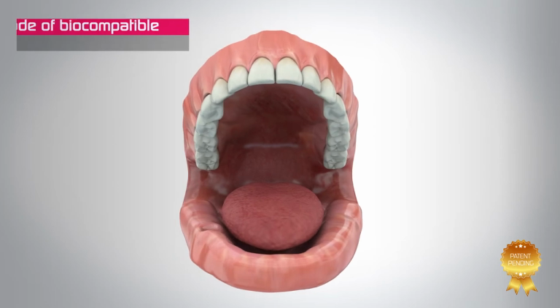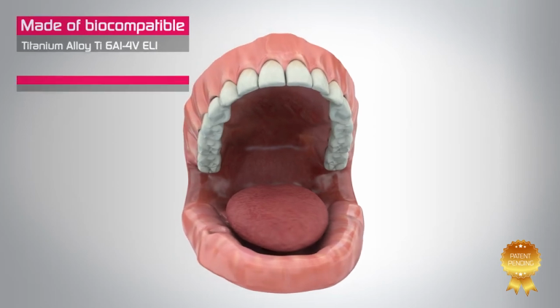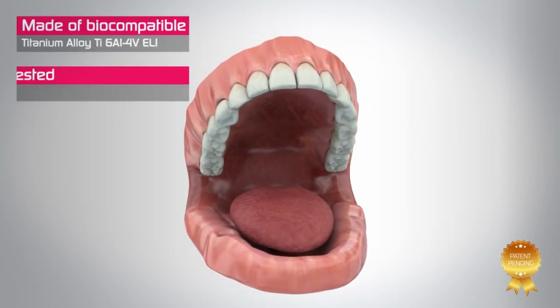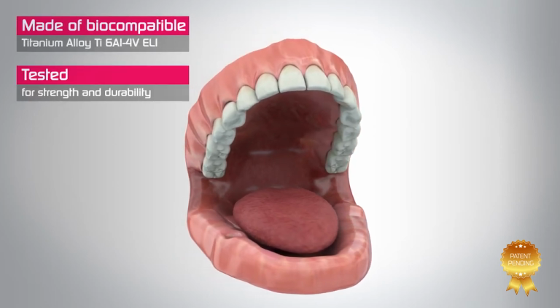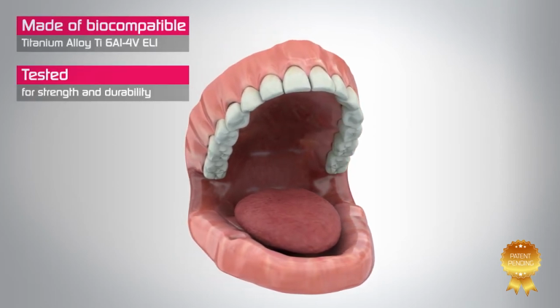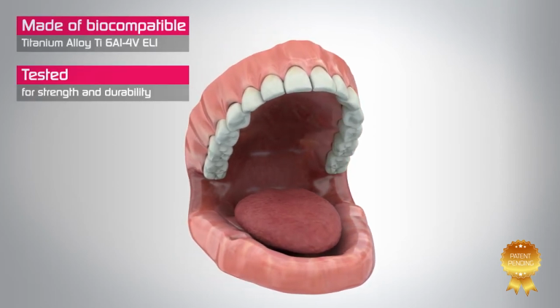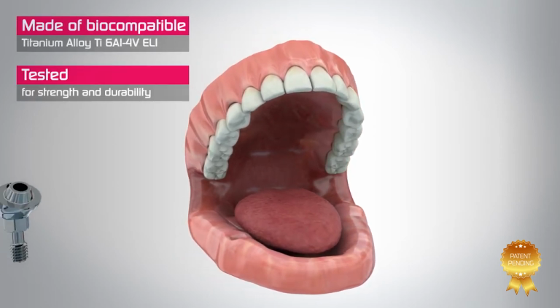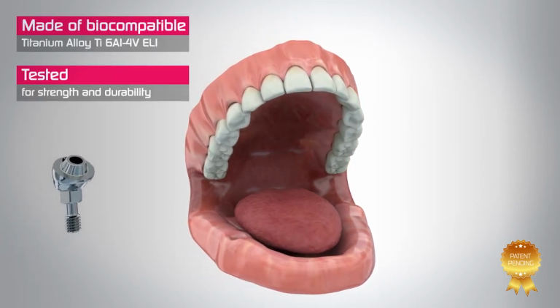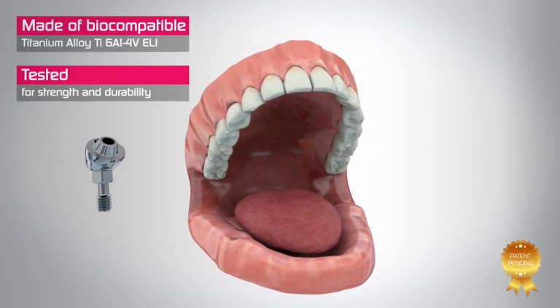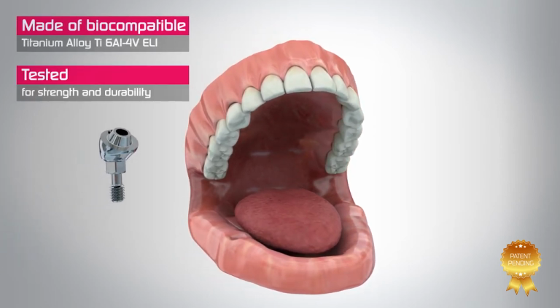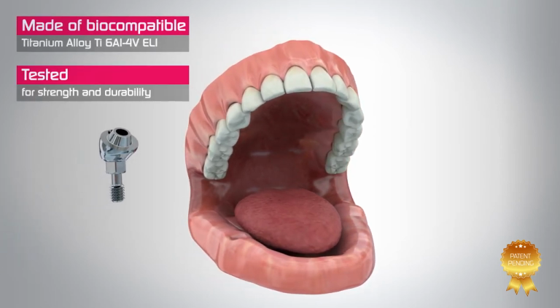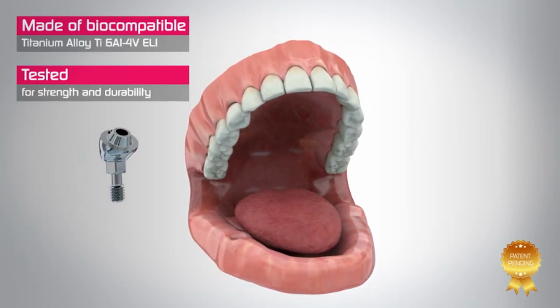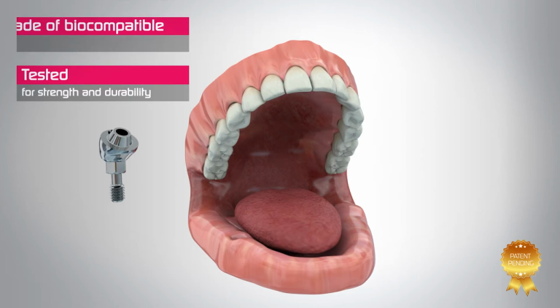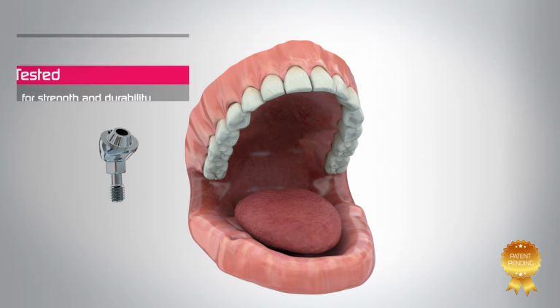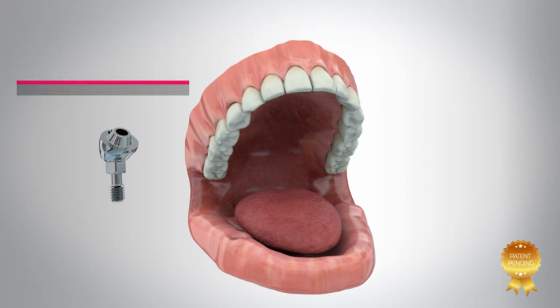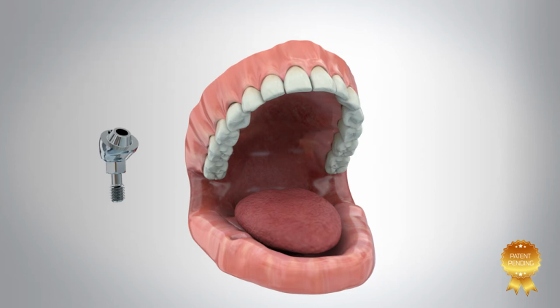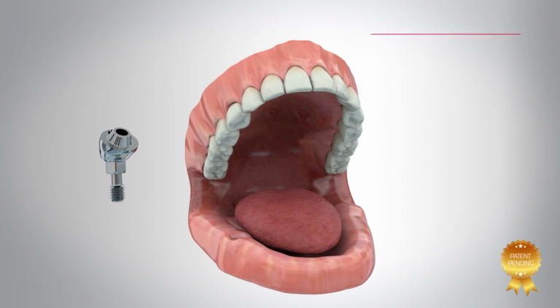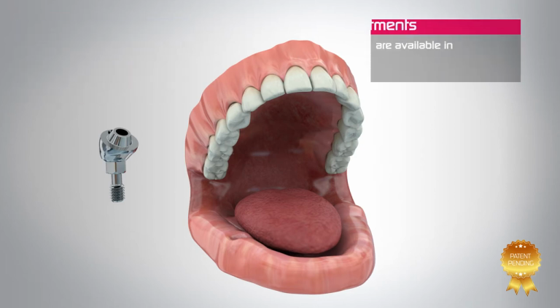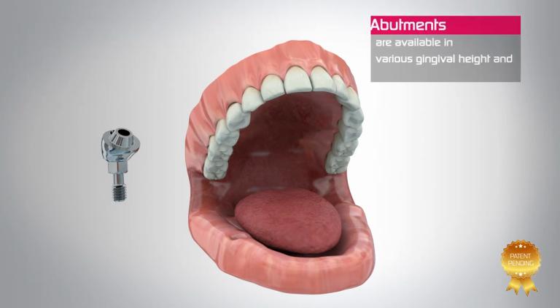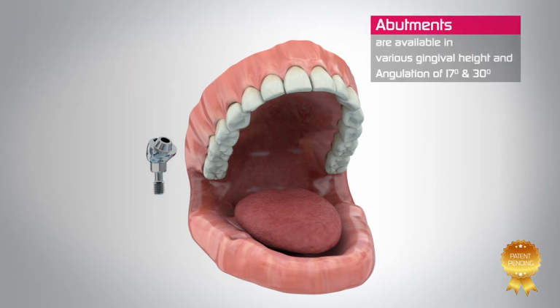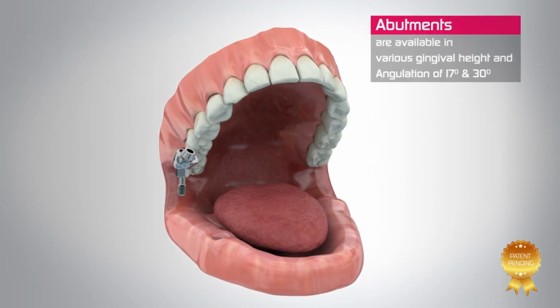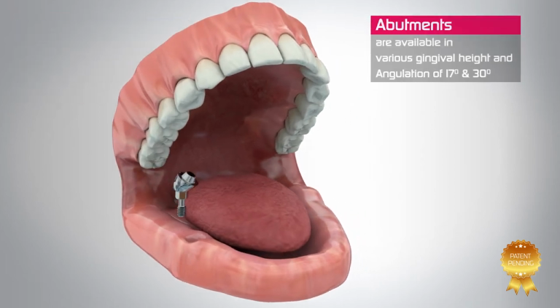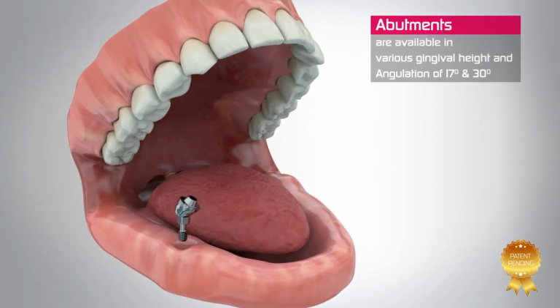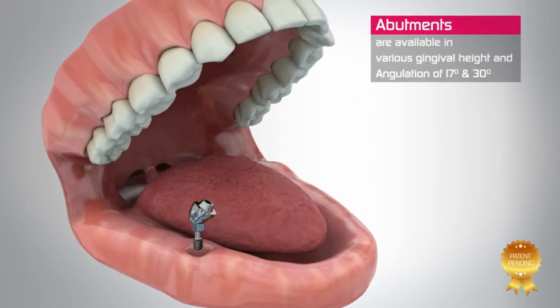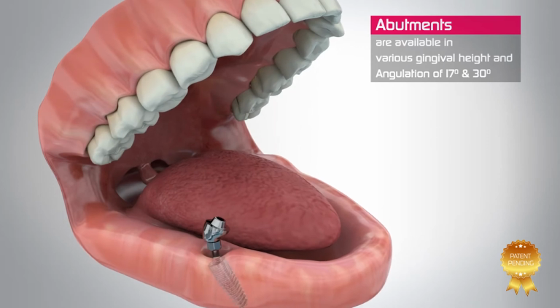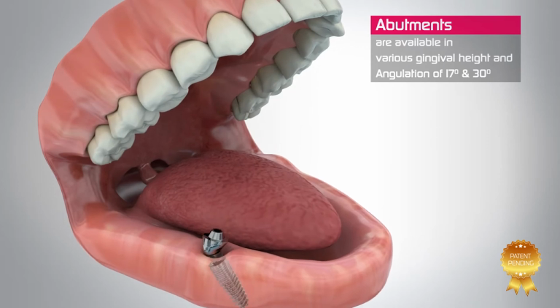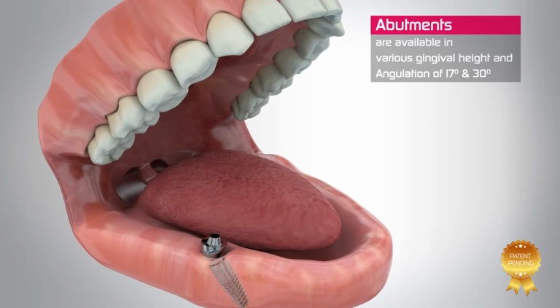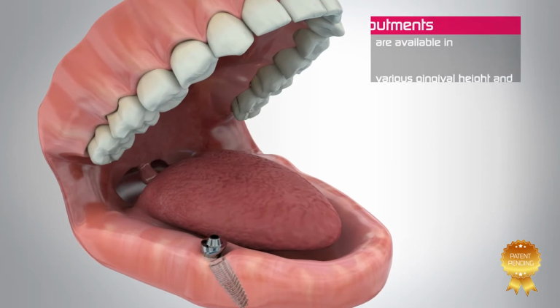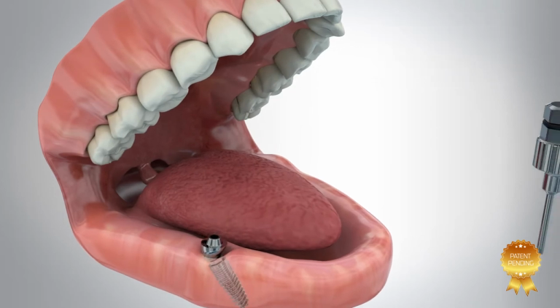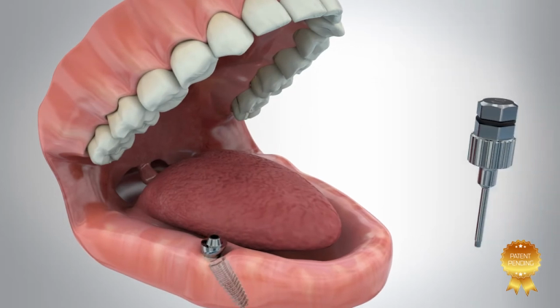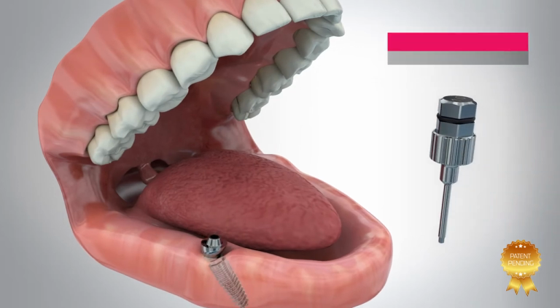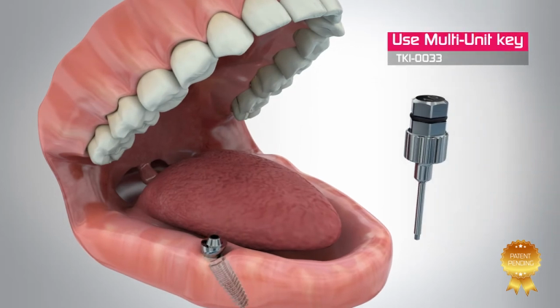This simple abutment is an excellent option to restore even compromised edentulous cases. The TAG multi-unit abutment system is the perfect solution in cases where angulation correction is required.